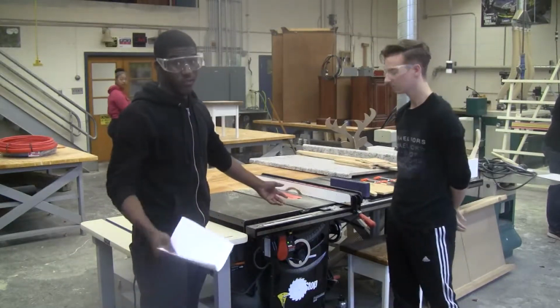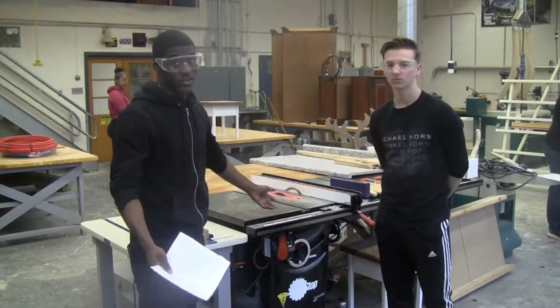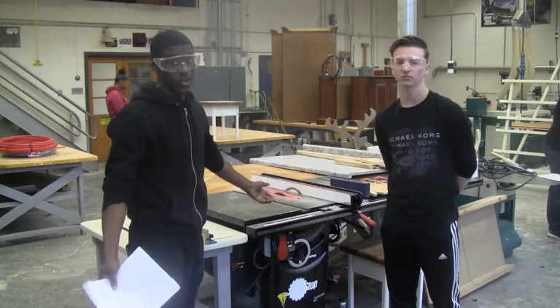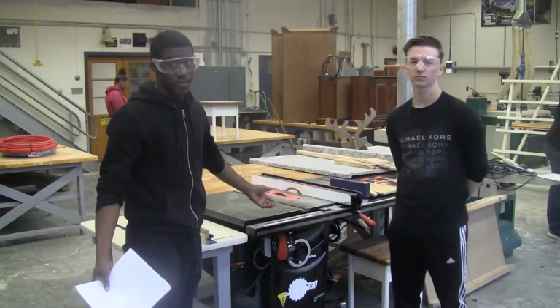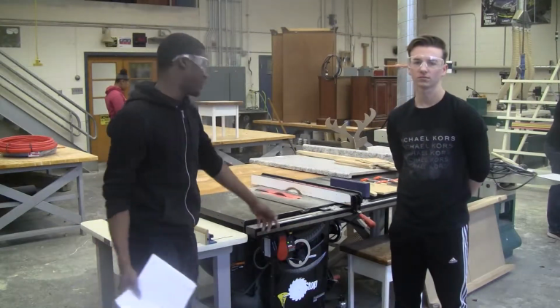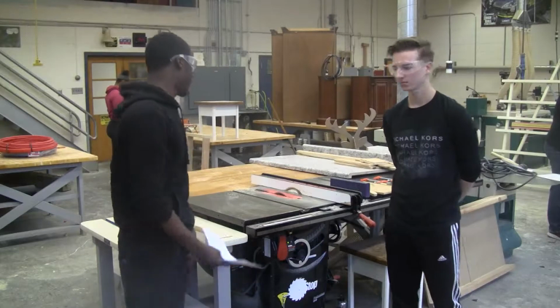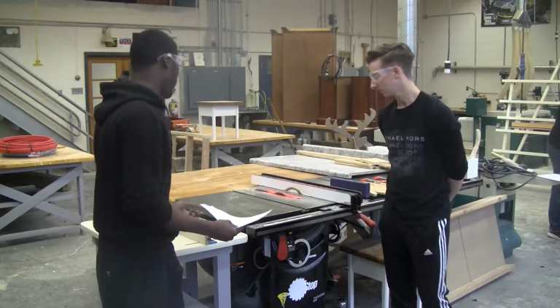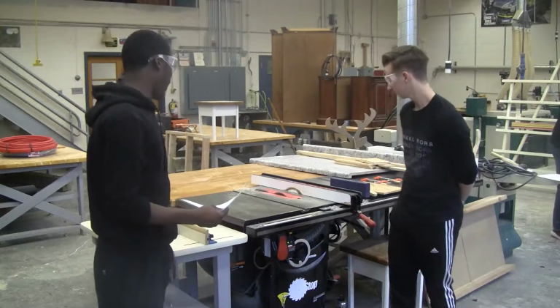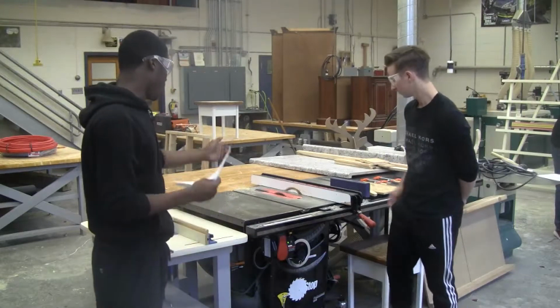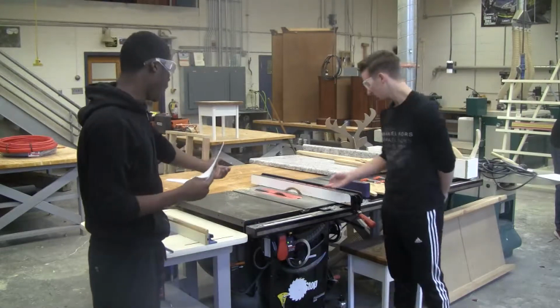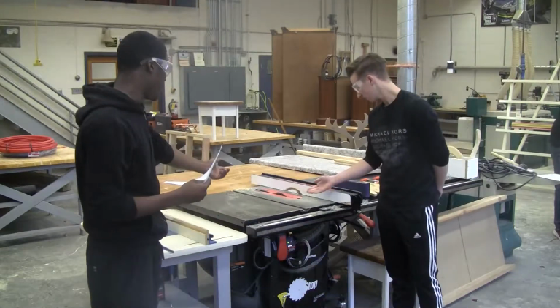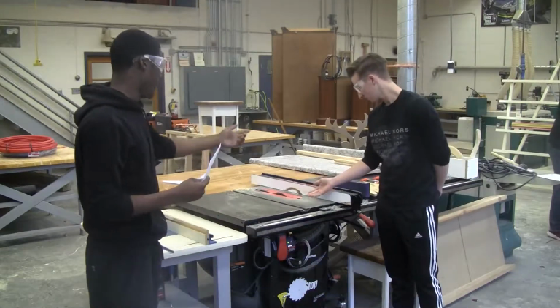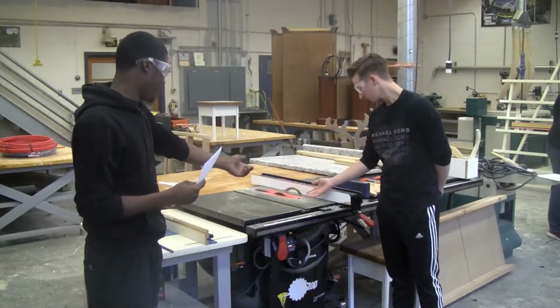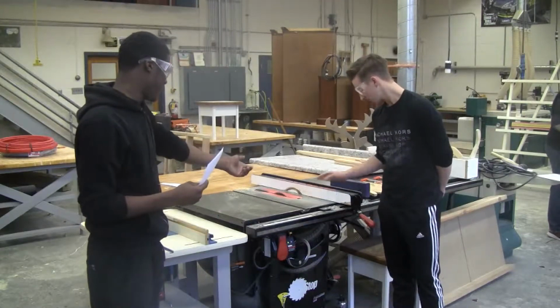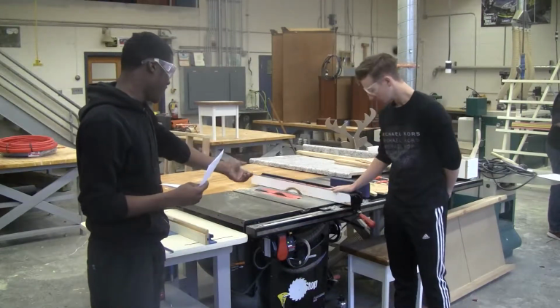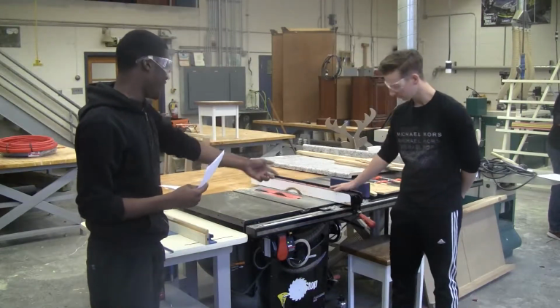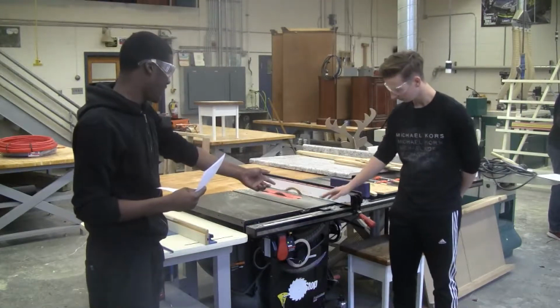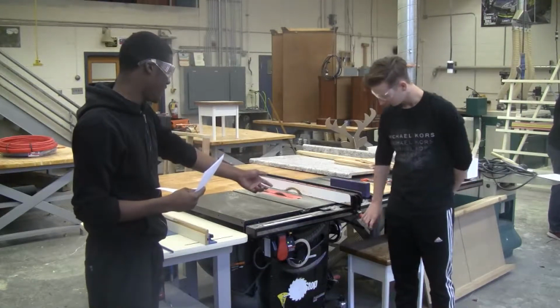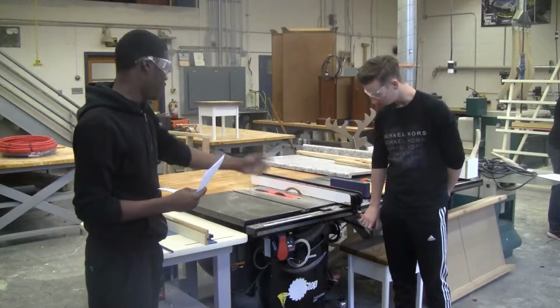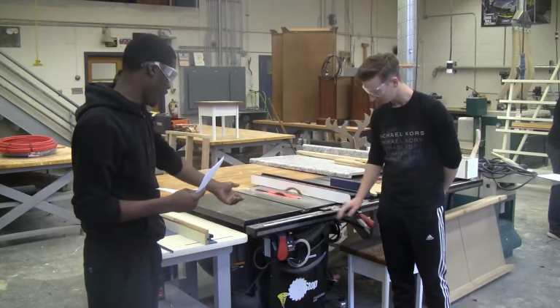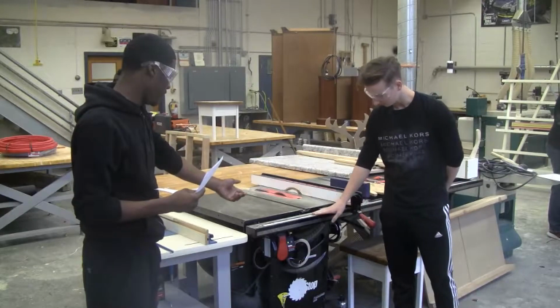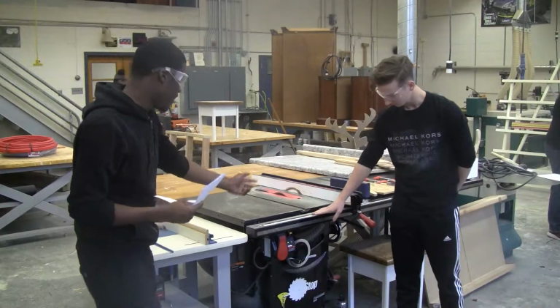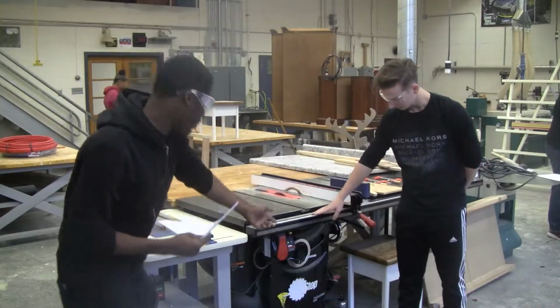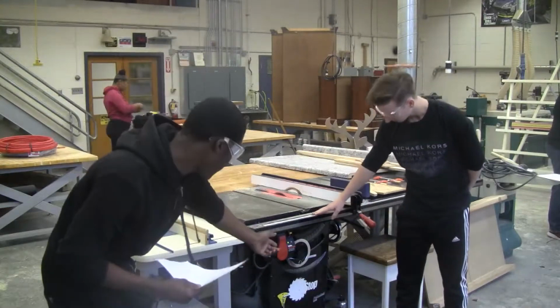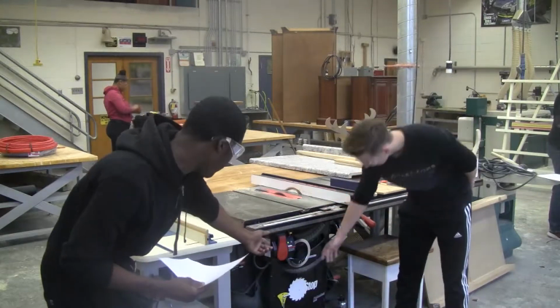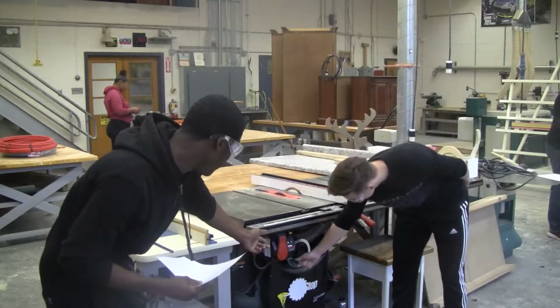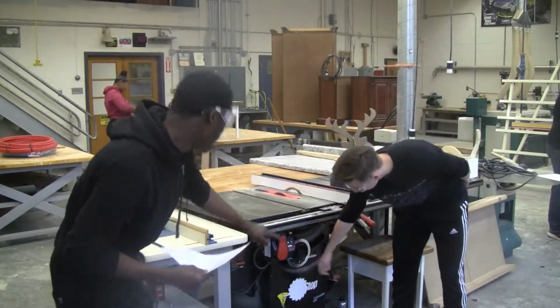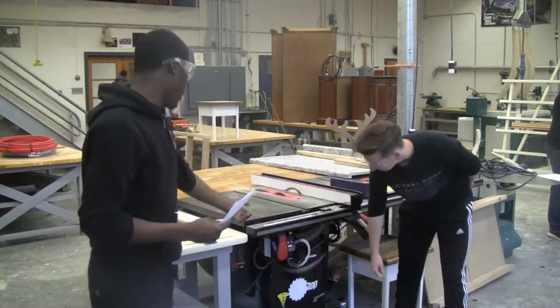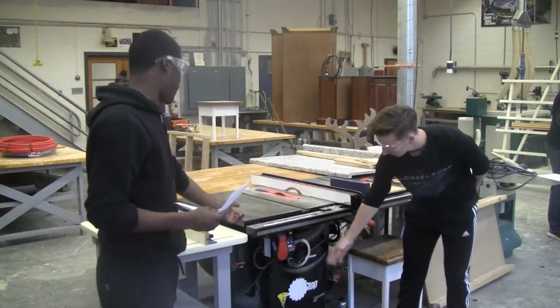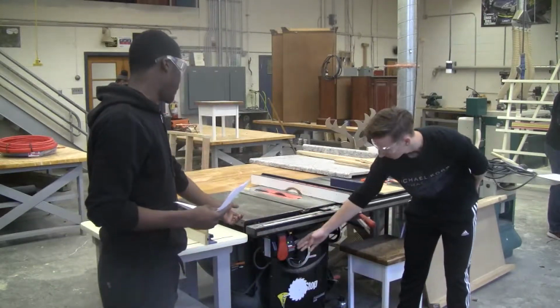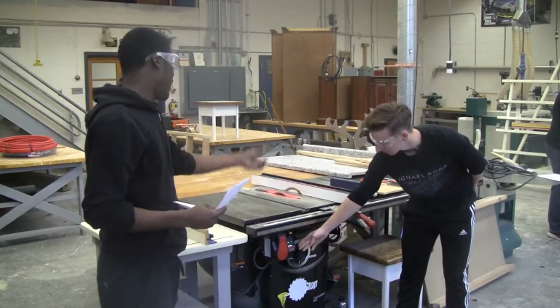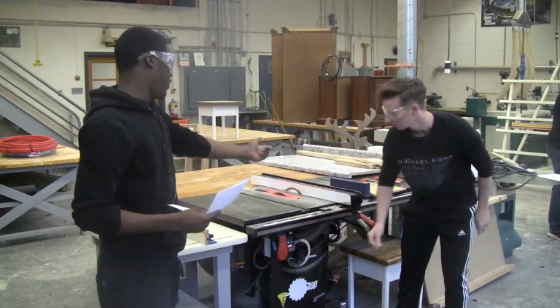But first, you should know your basic components. First, you have the saw, the fence, the fence lock, the fence right over. You adjust the blade, the on and off switch, and the push stick.